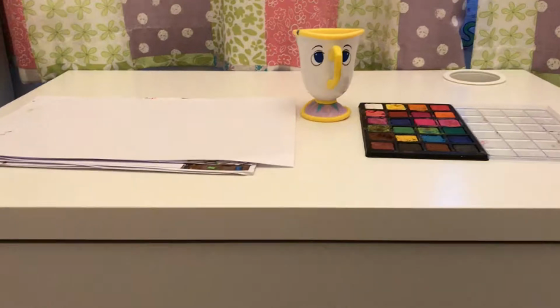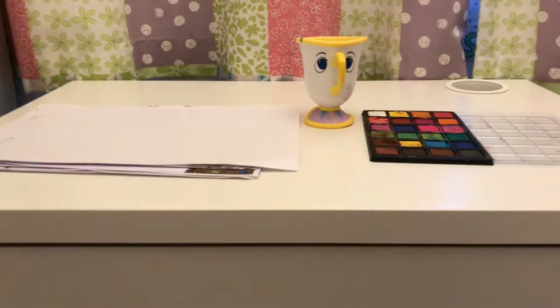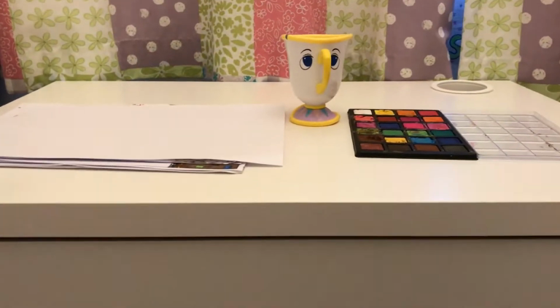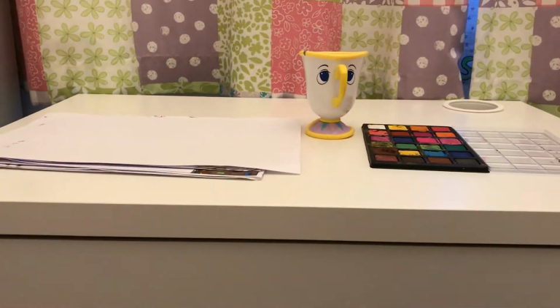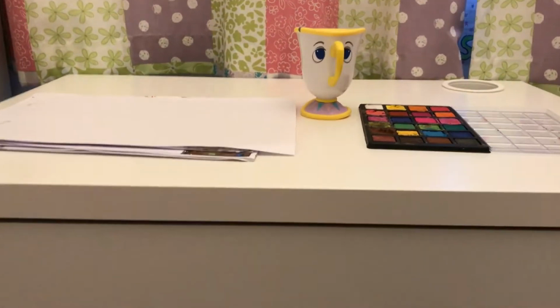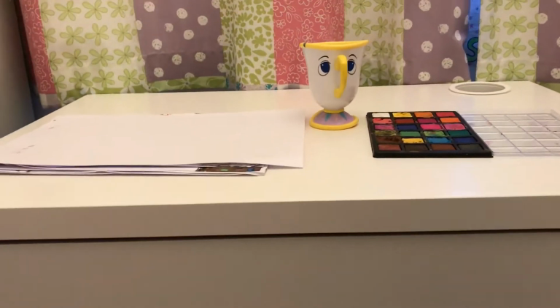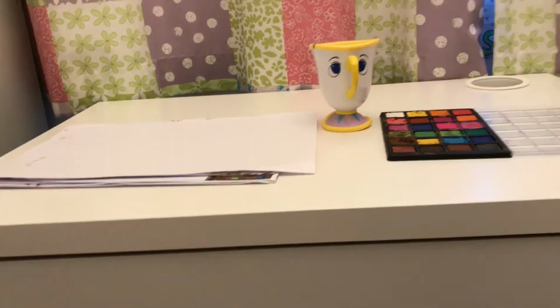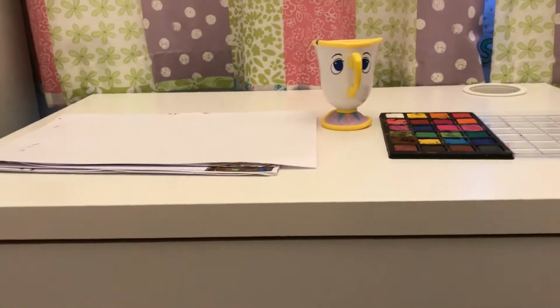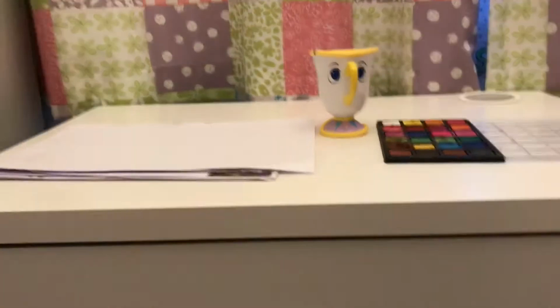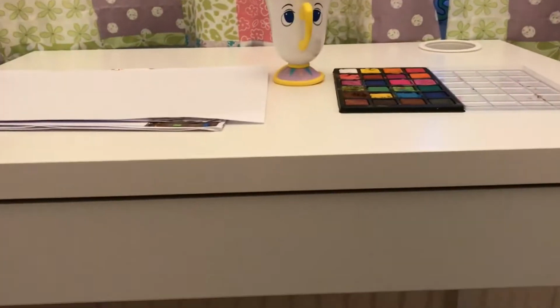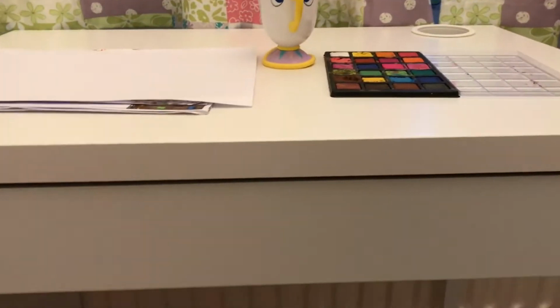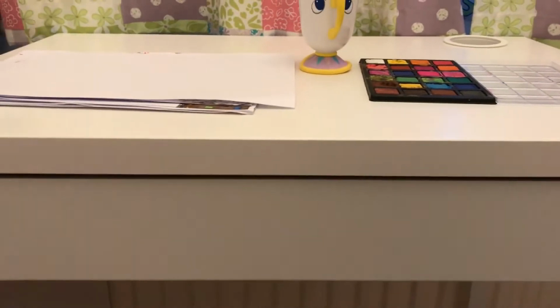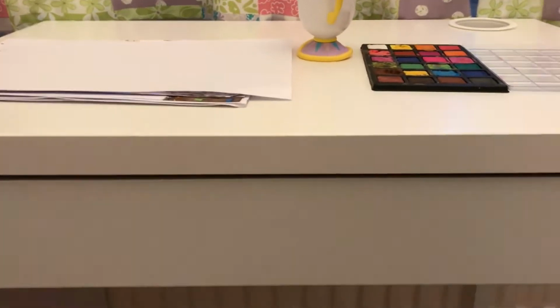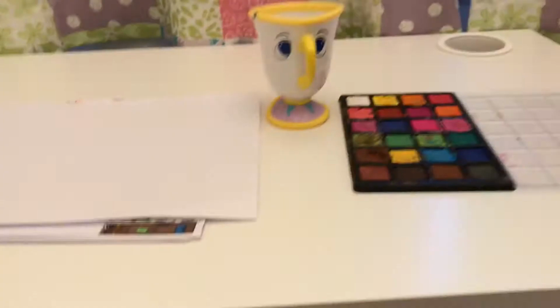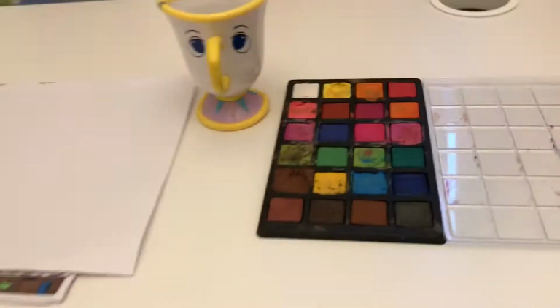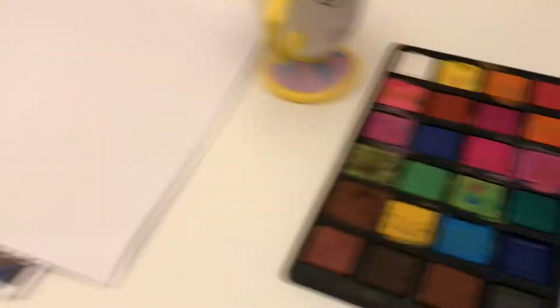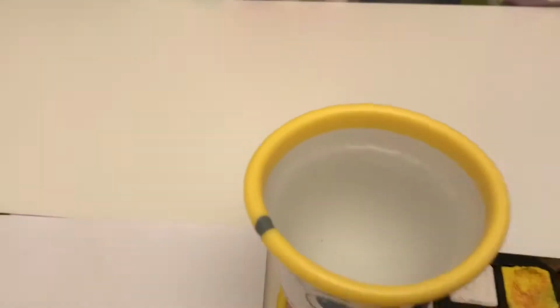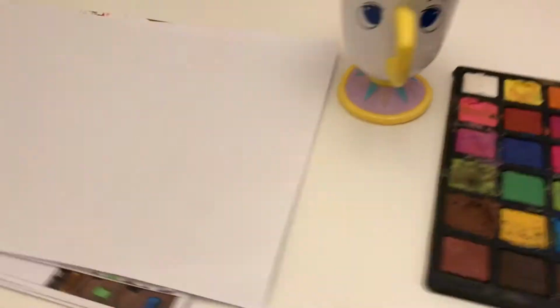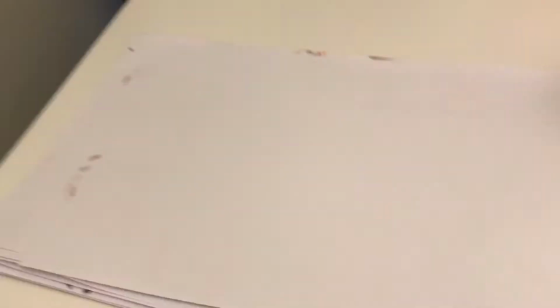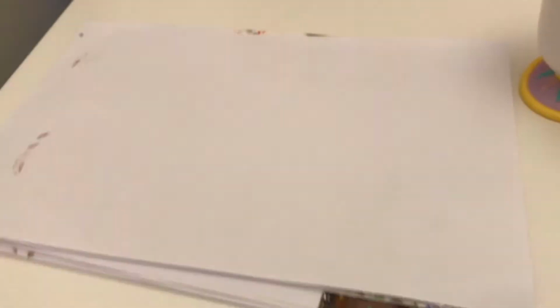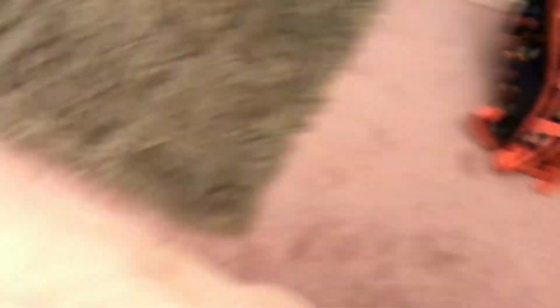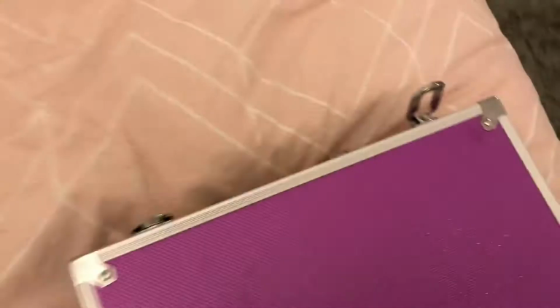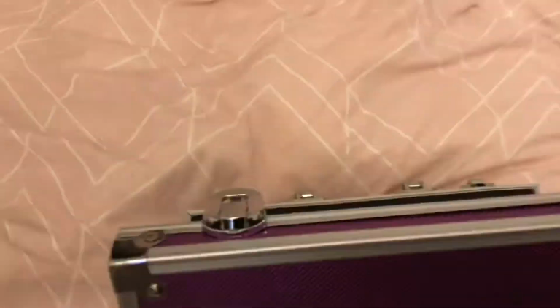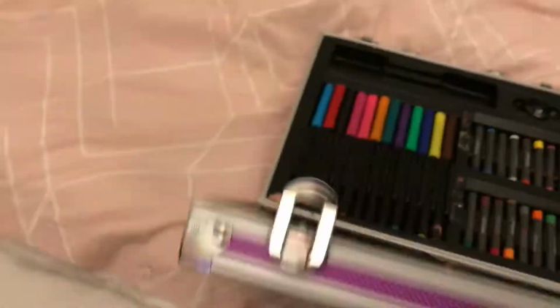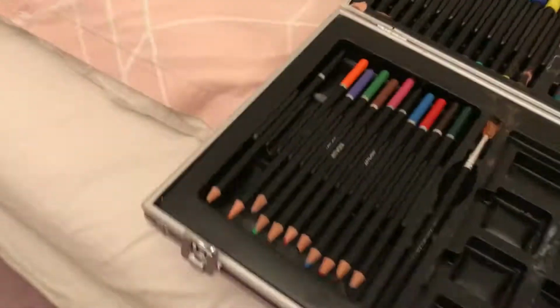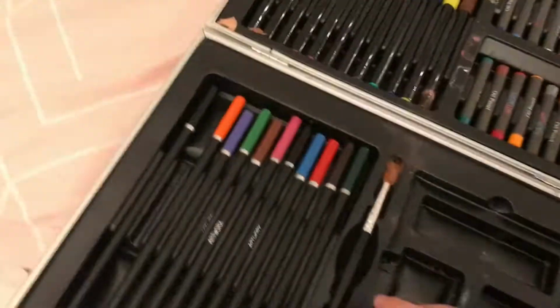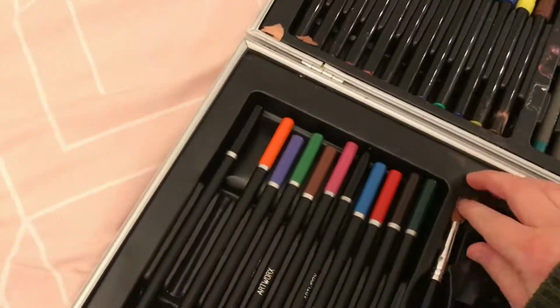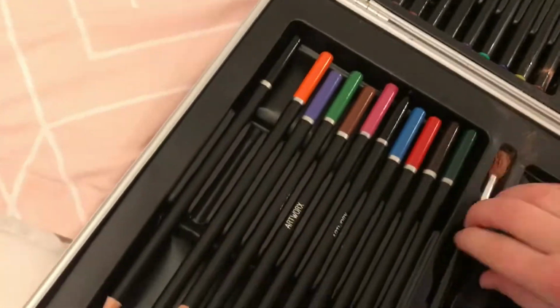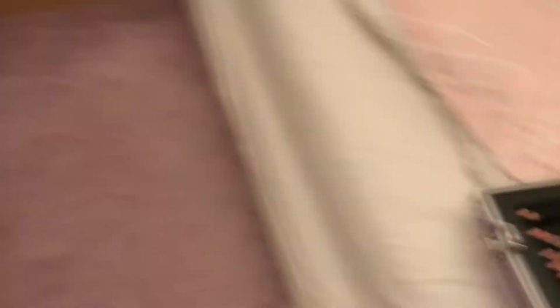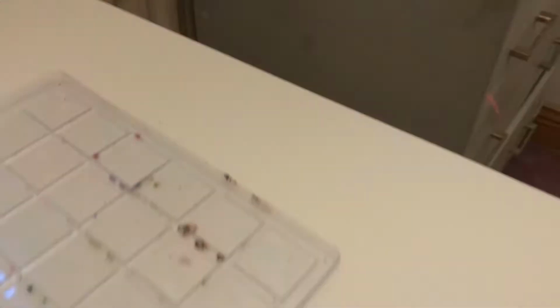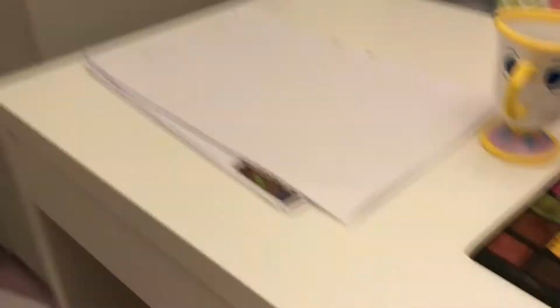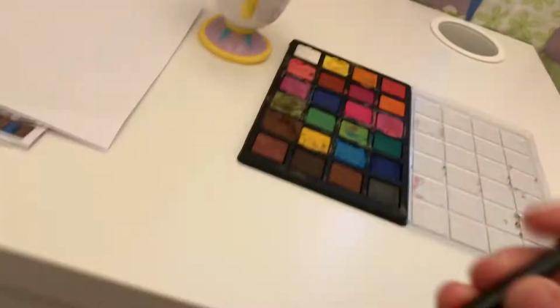Hey guys, today we are doing a watercolor paint with me. I've got my cup of water, my paint palette, and a piece of paper — and I've got my brush — and we're ready to get started.